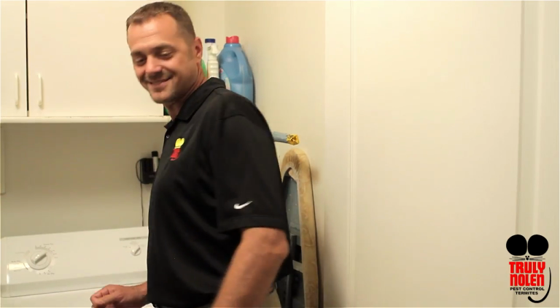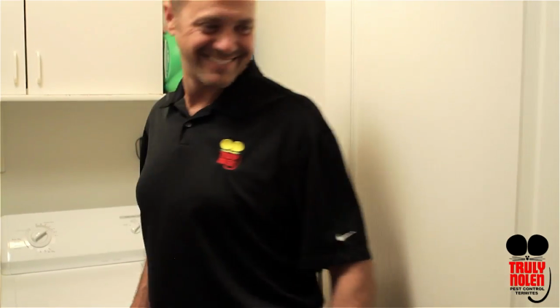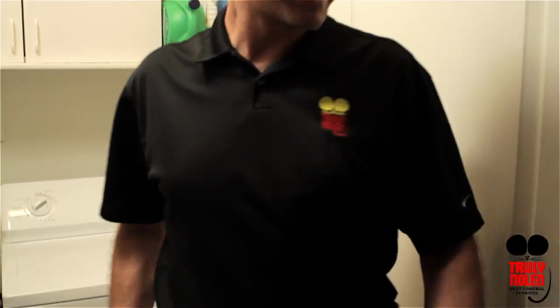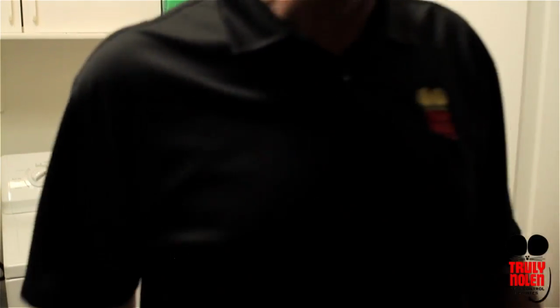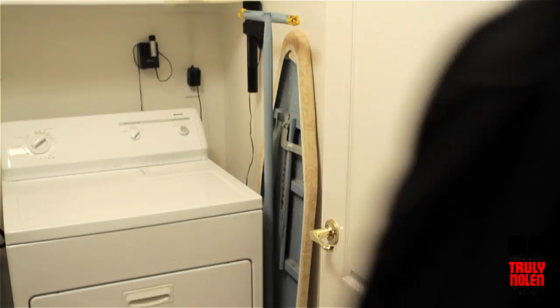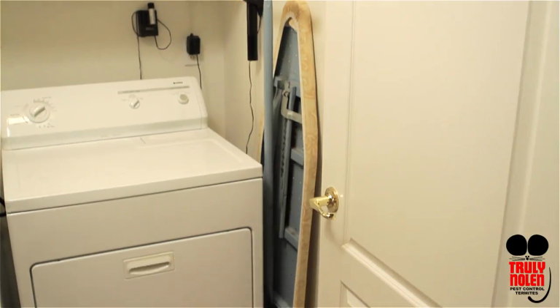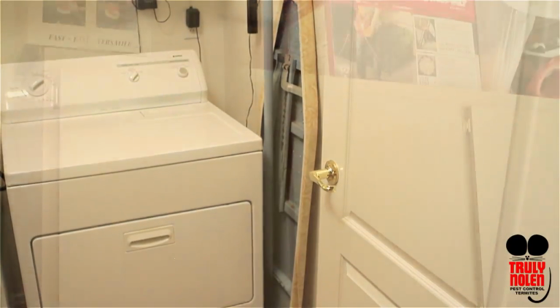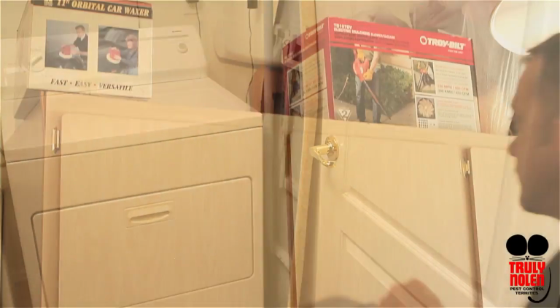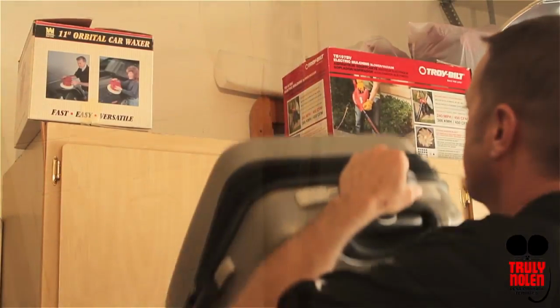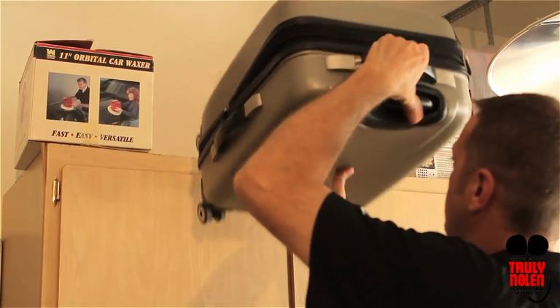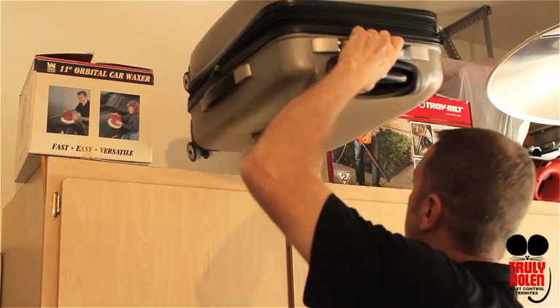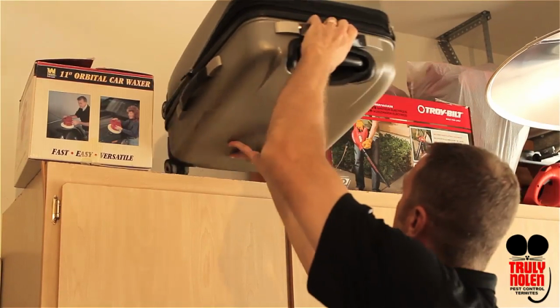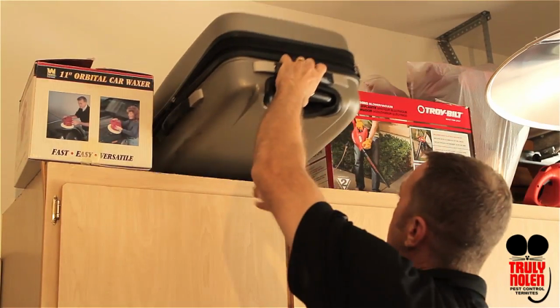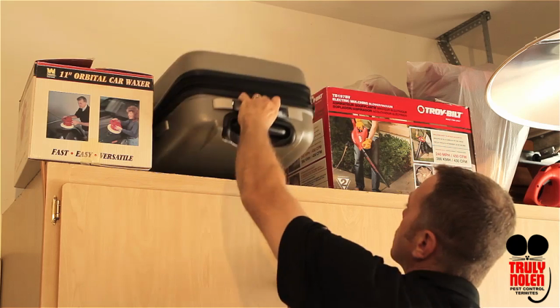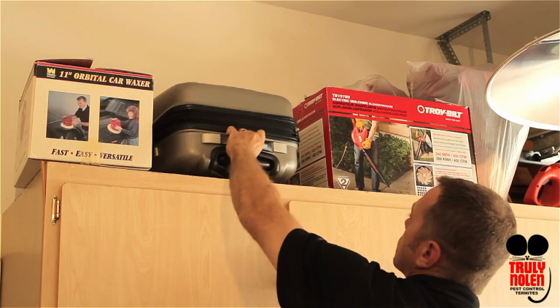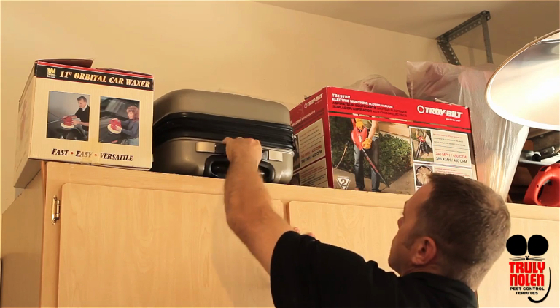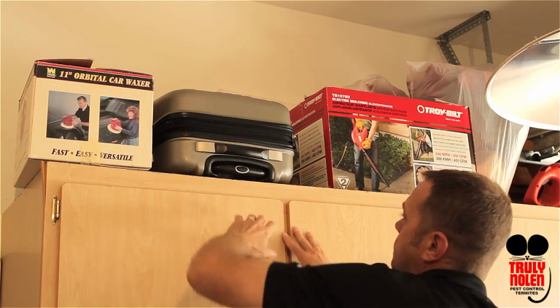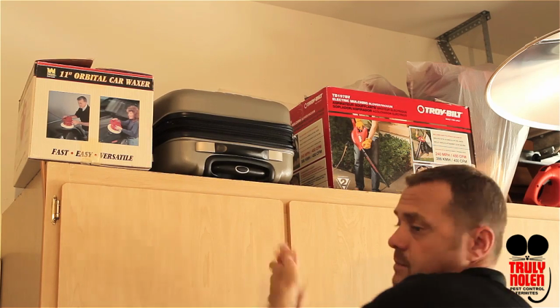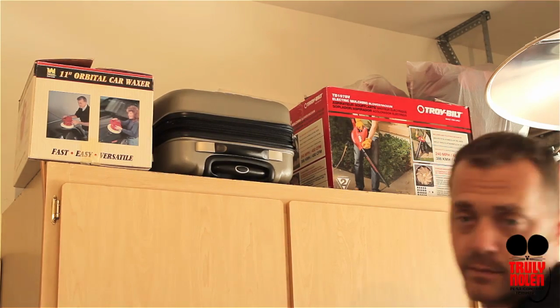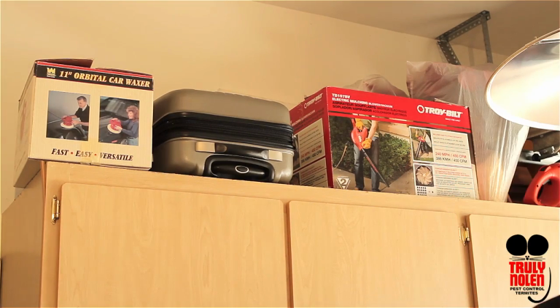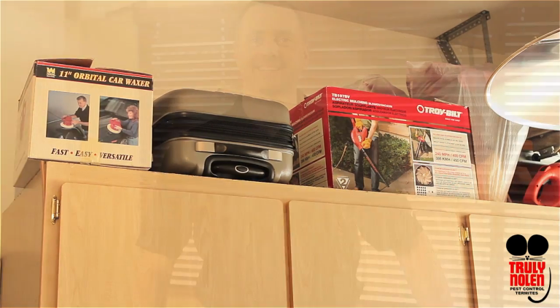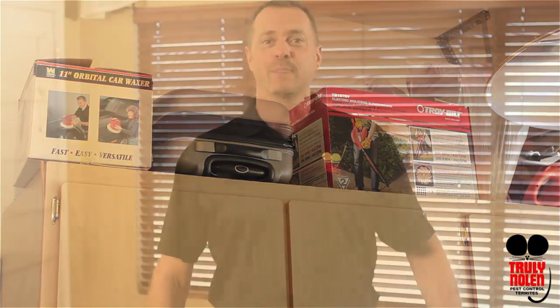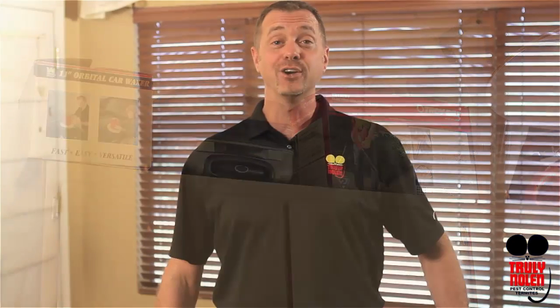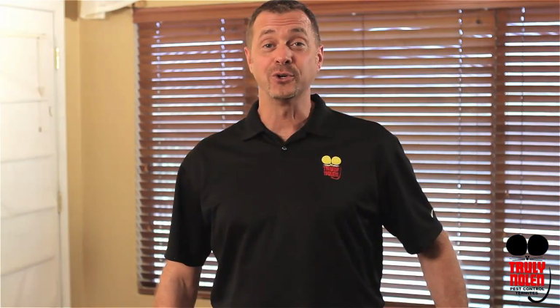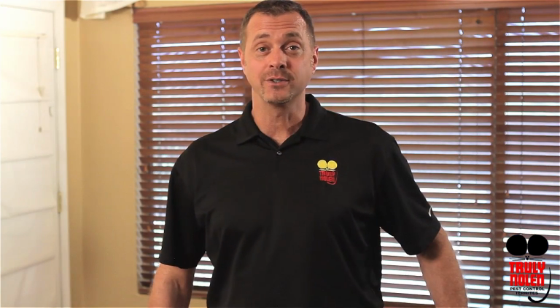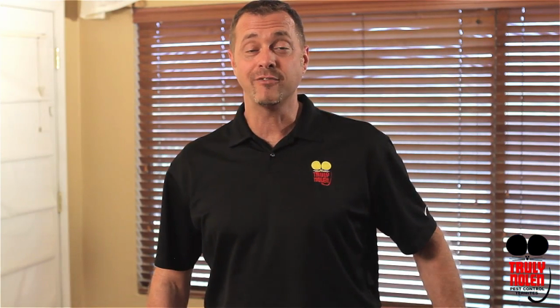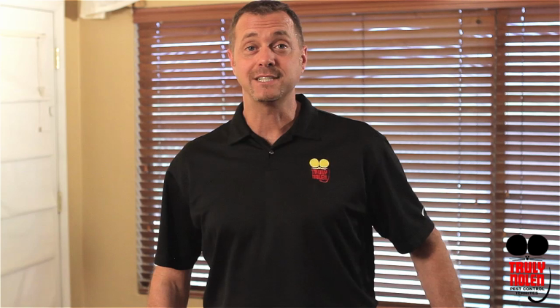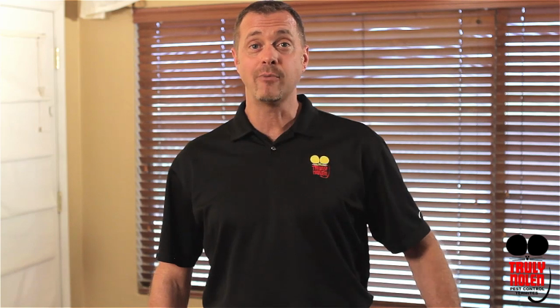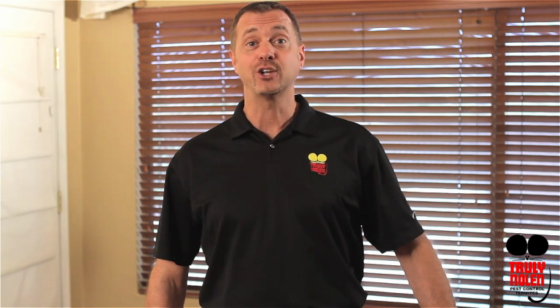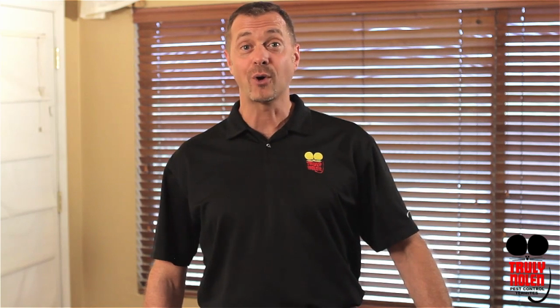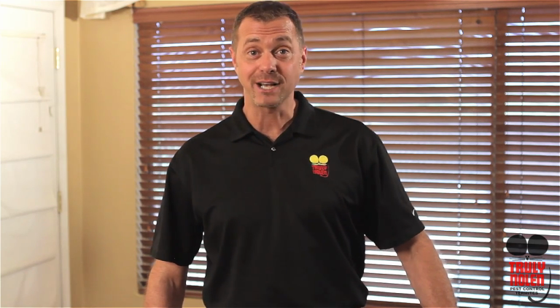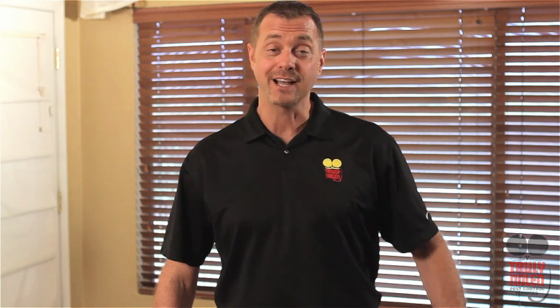A good detergent and a hot drying is a great way to kill off any straggling bed bugs. Also, it's a good idea not to store your luggage in your bedroom closet between trips. Instead, store it in the garage if possible. We here at Truly Nolan hope you find these tips helpful and enjoy a wonderful pest-free life.